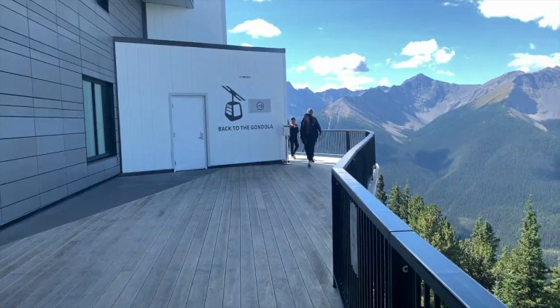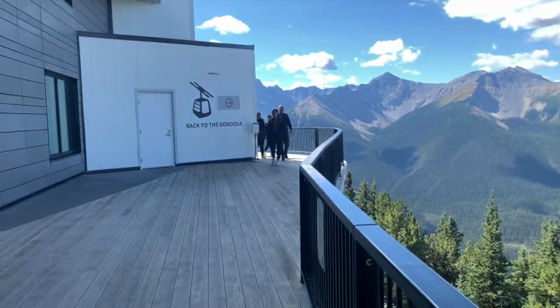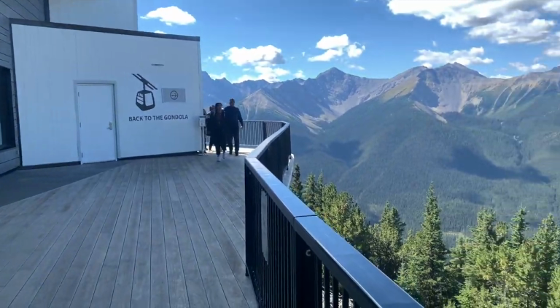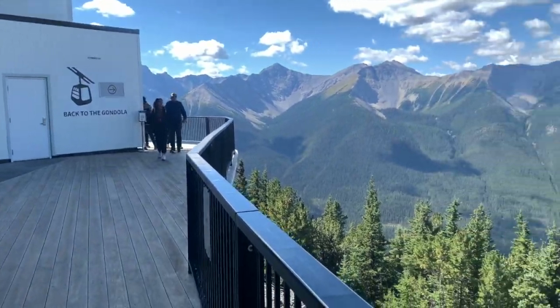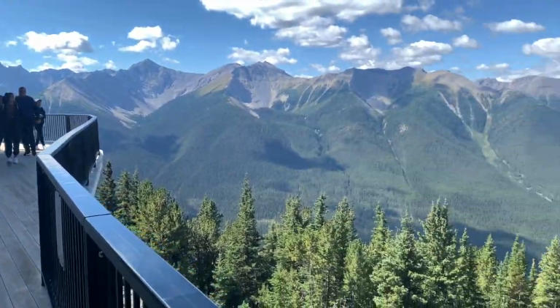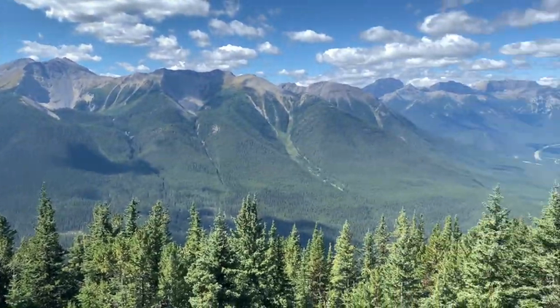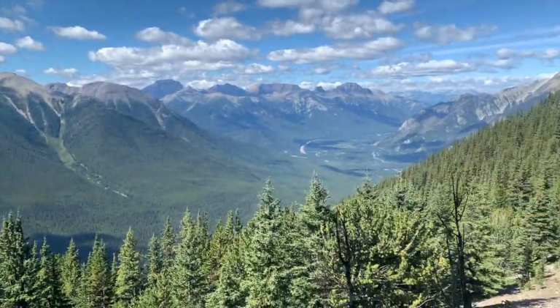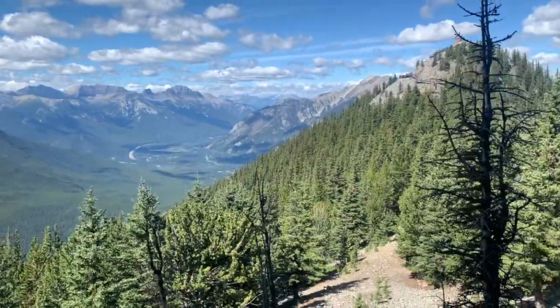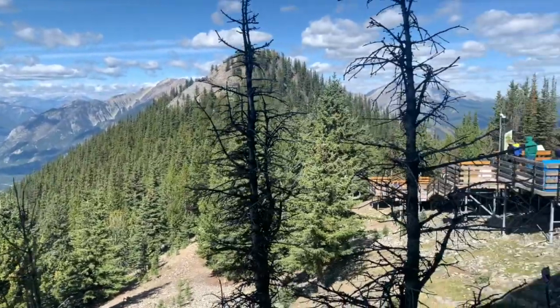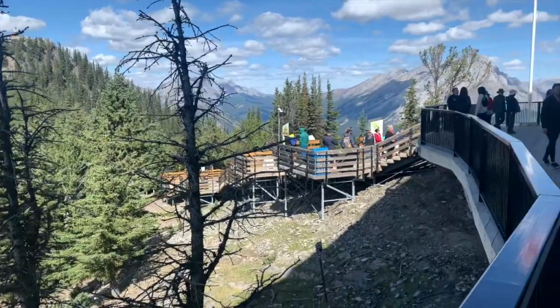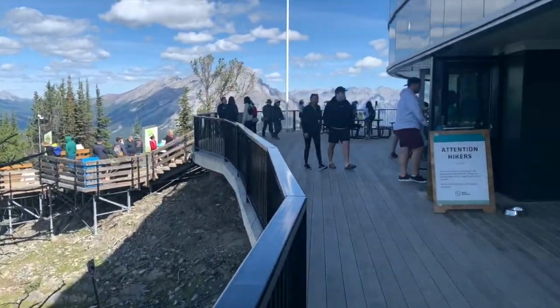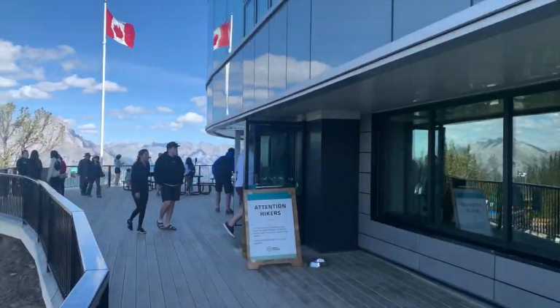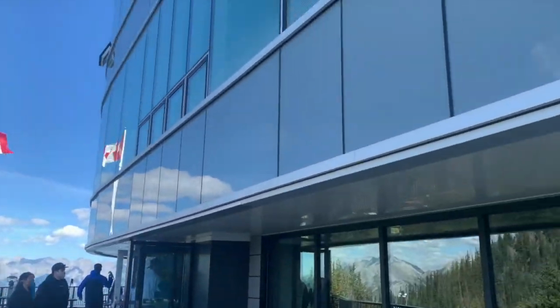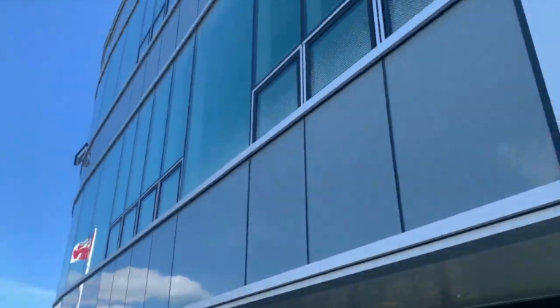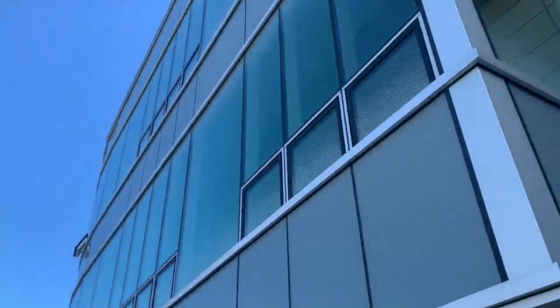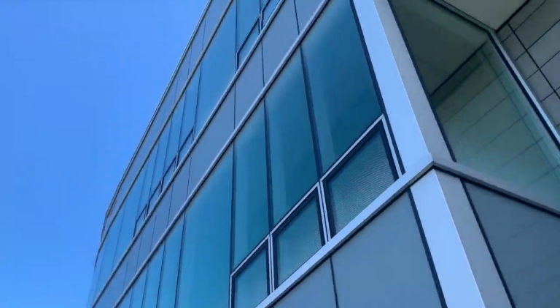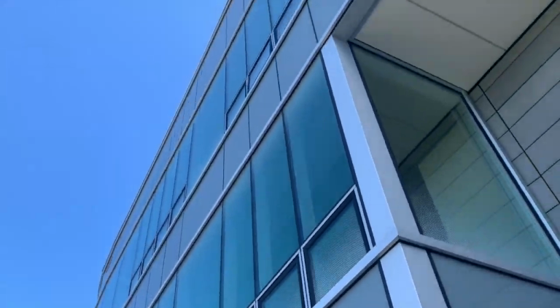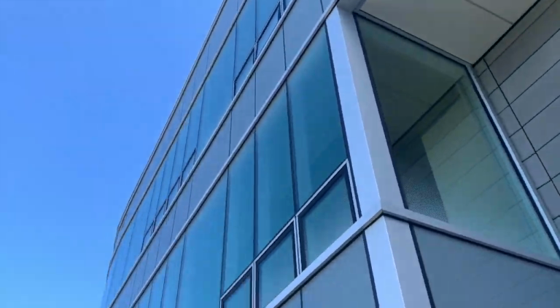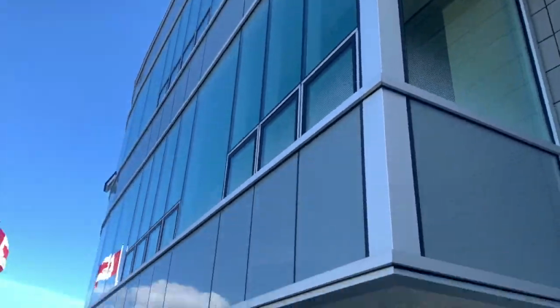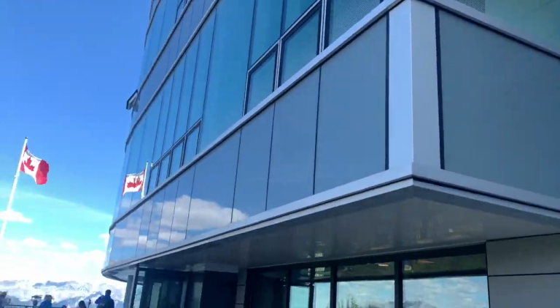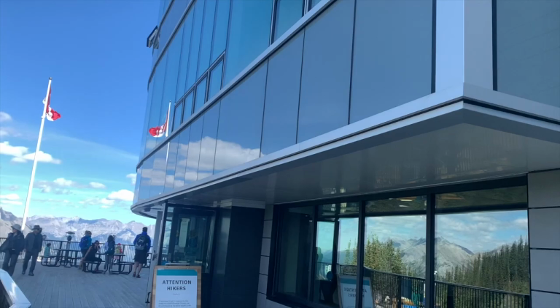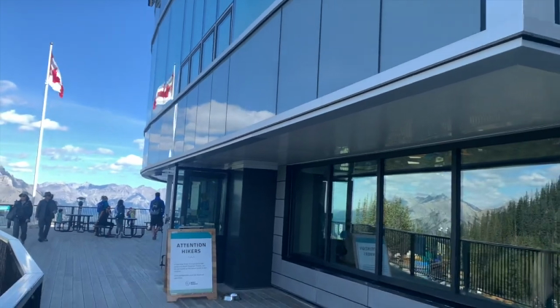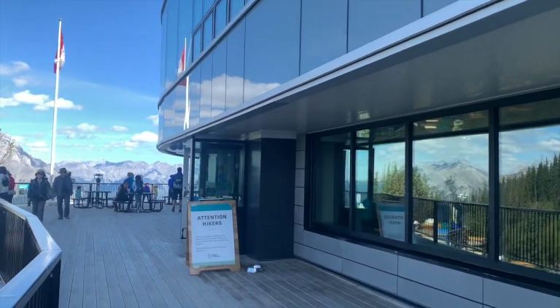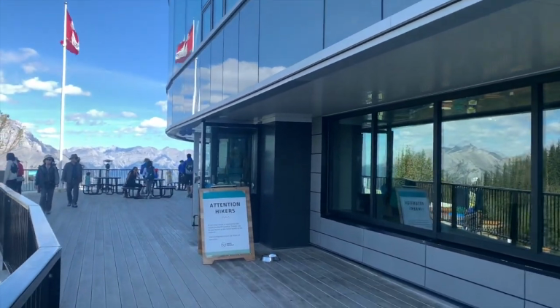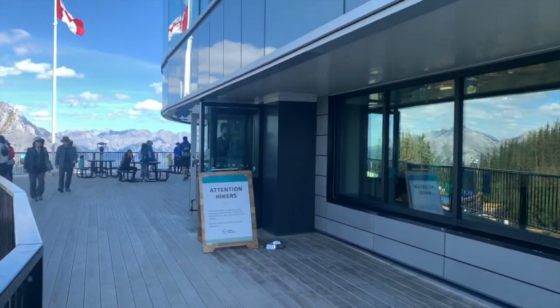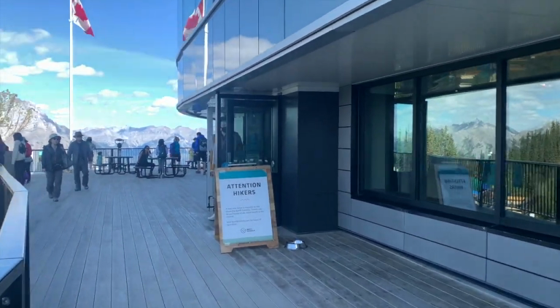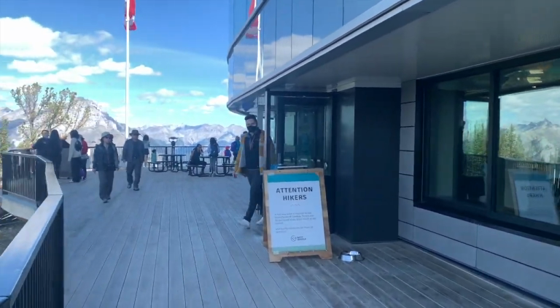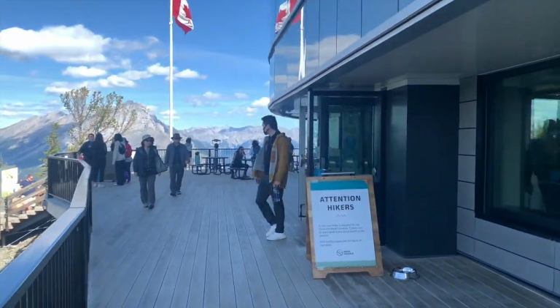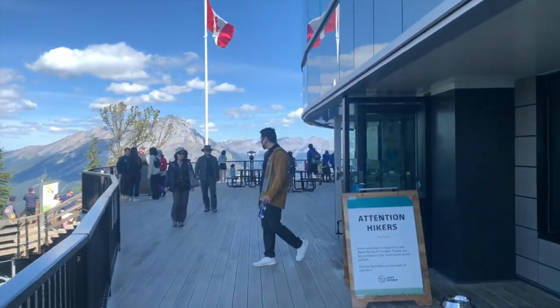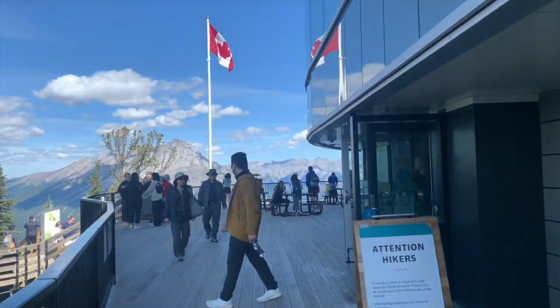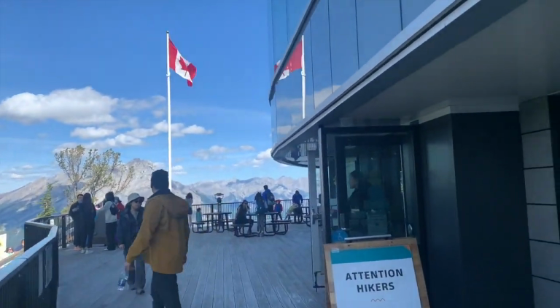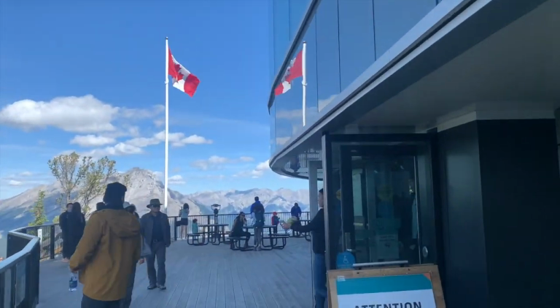Right when you get off from the gondola, this is level one of this awesome structure where the top has a rooftop area to take awesome photos. Canada flag.